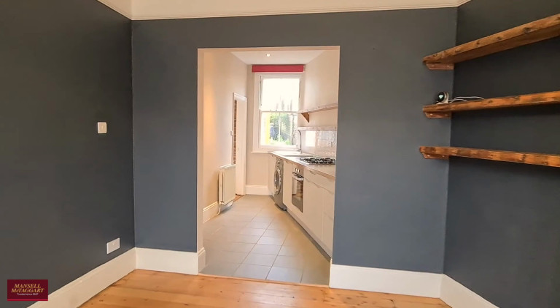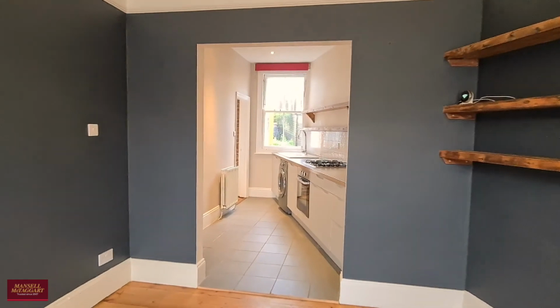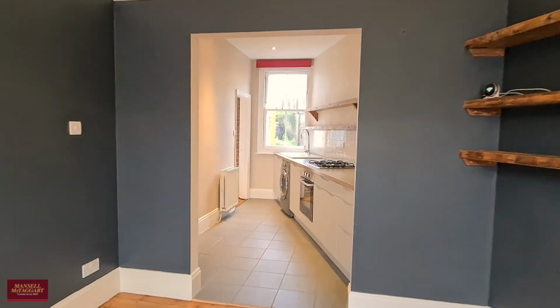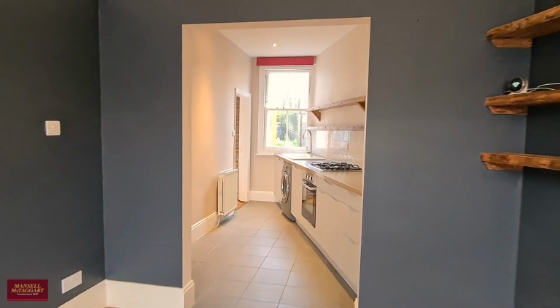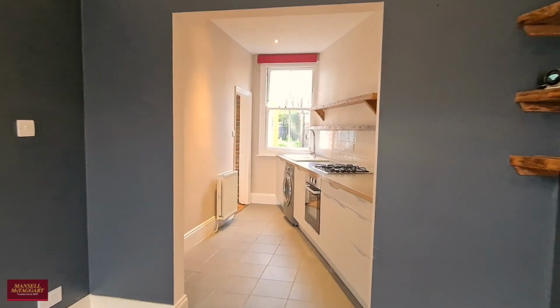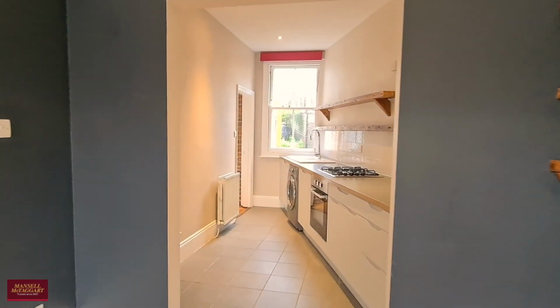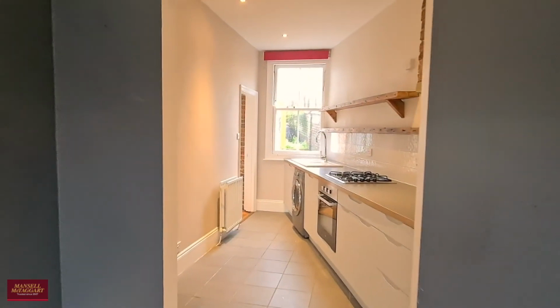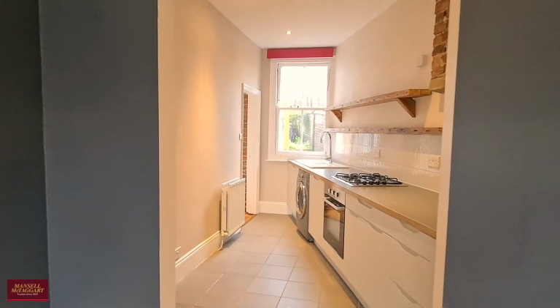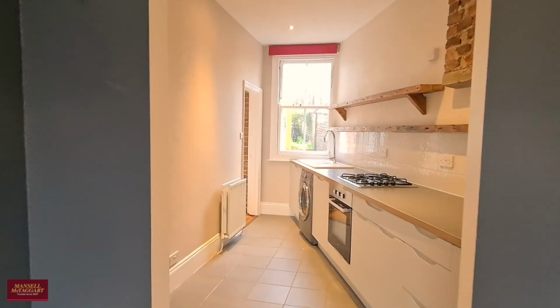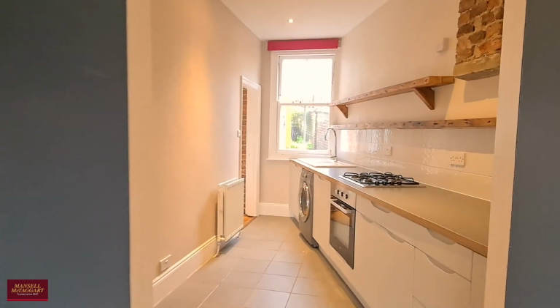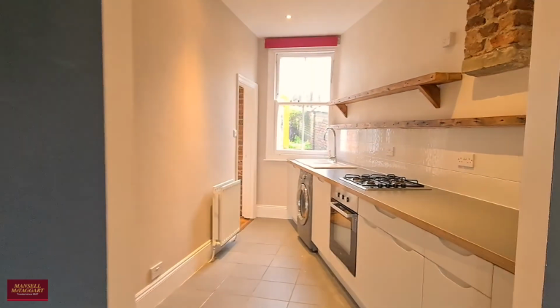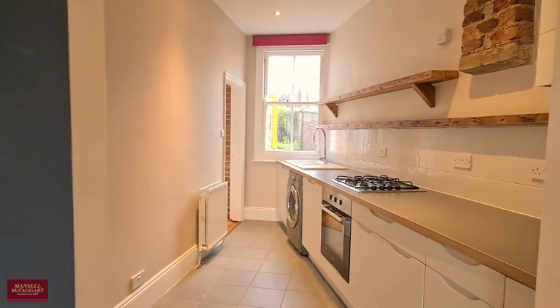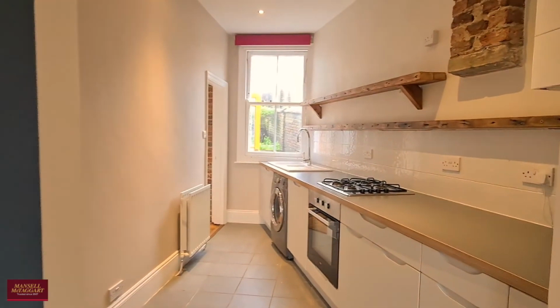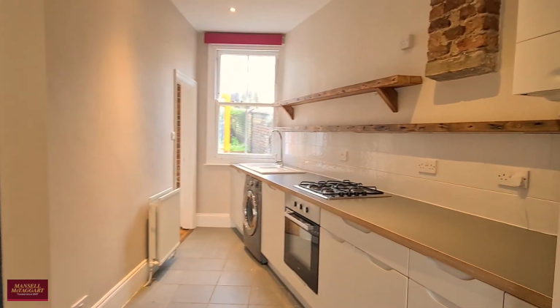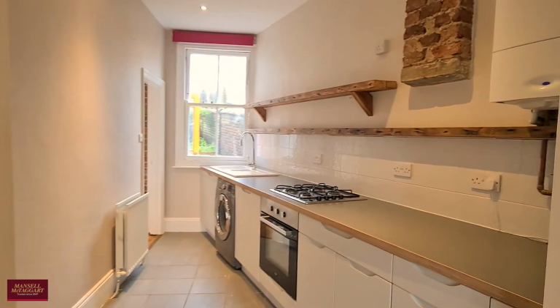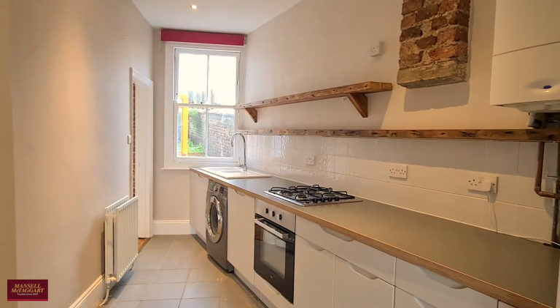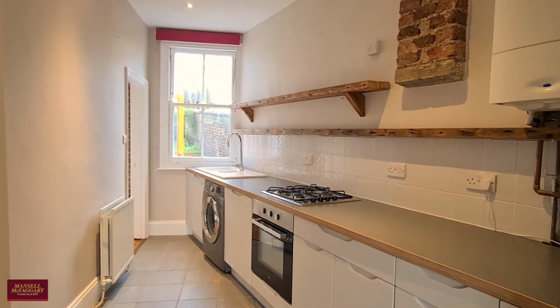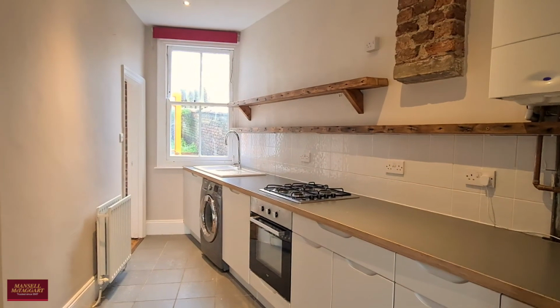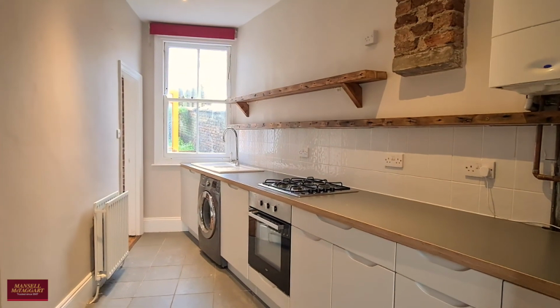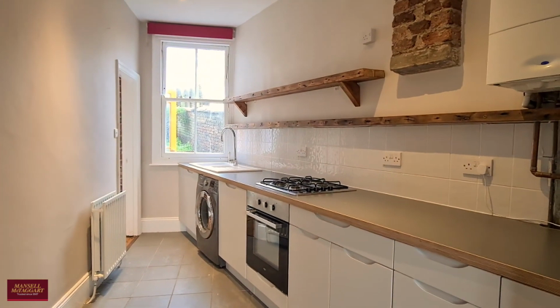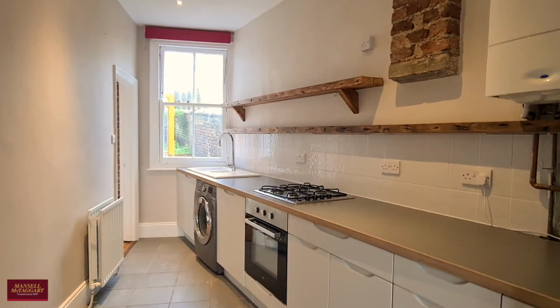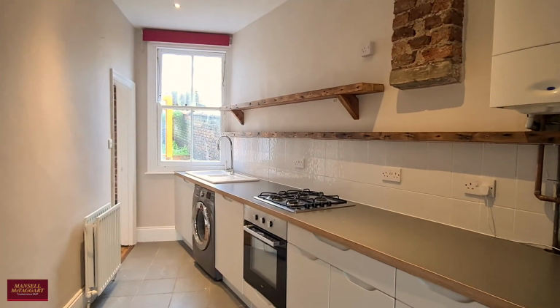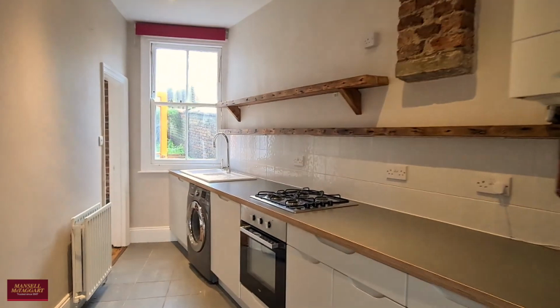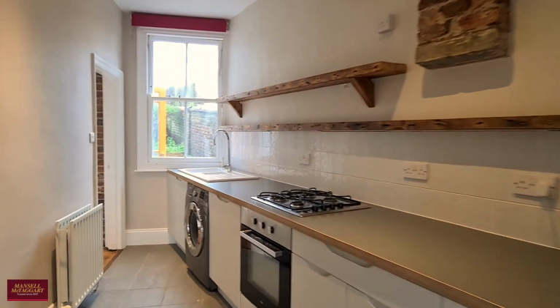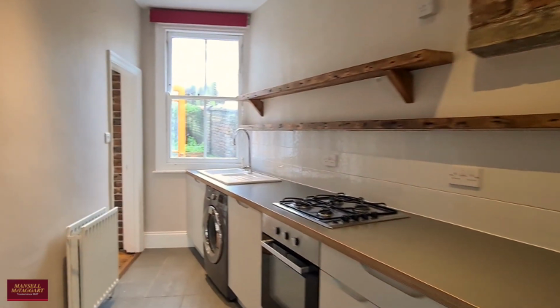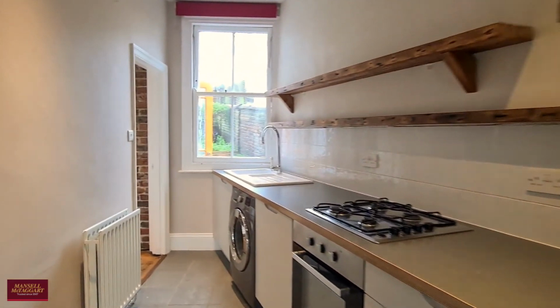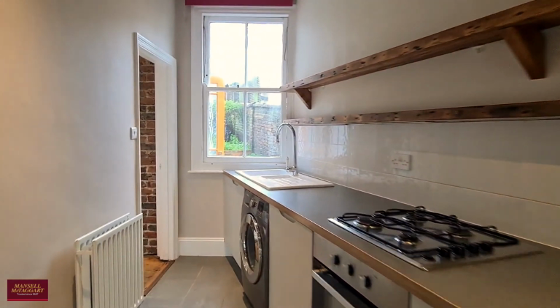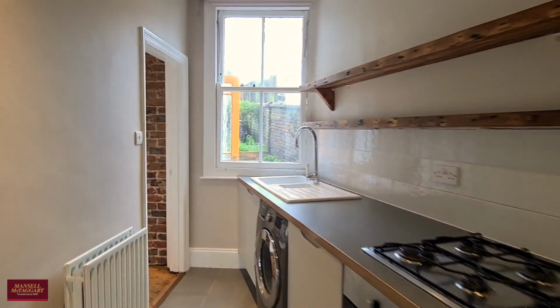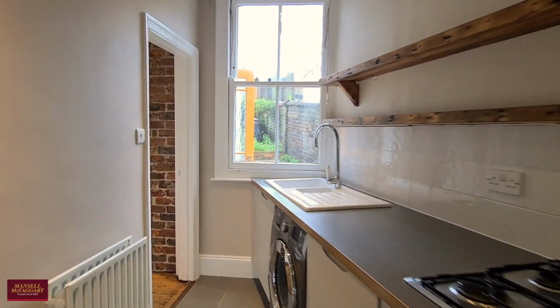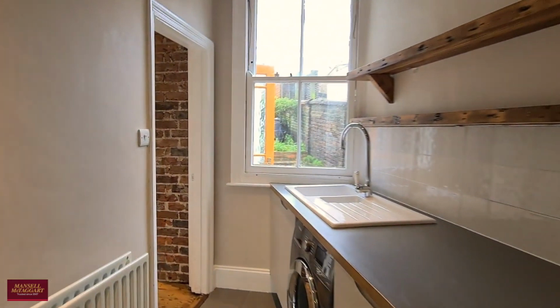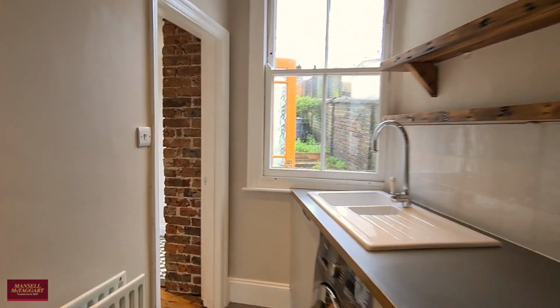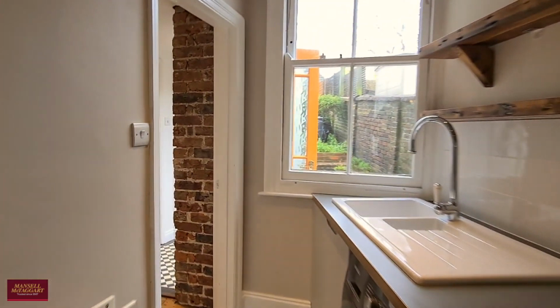Looking back you get a good view of the kitchen space and that little window which overlooks the rear aspect, along with this lovely exposed brick at the front here.